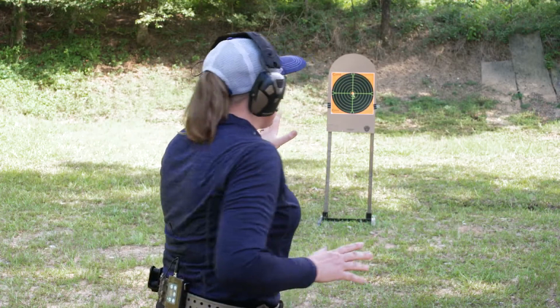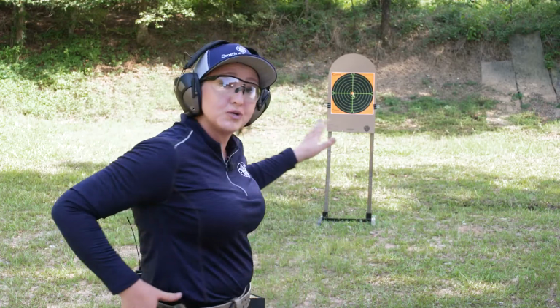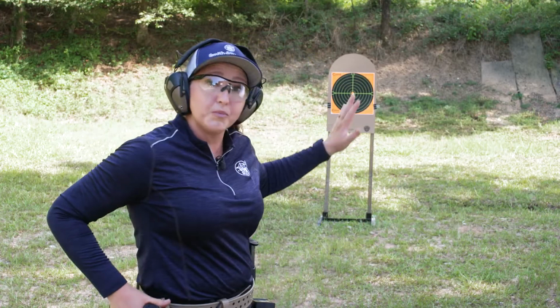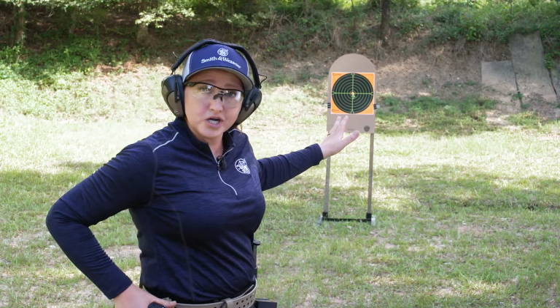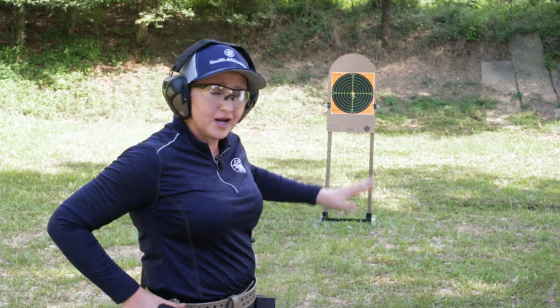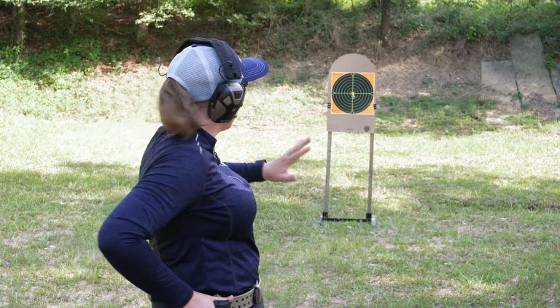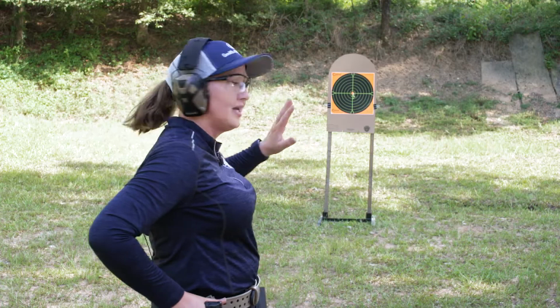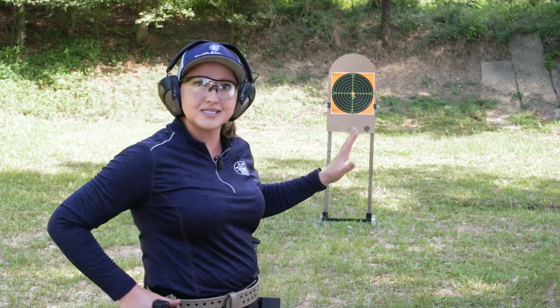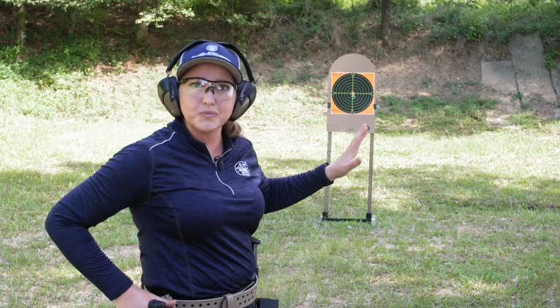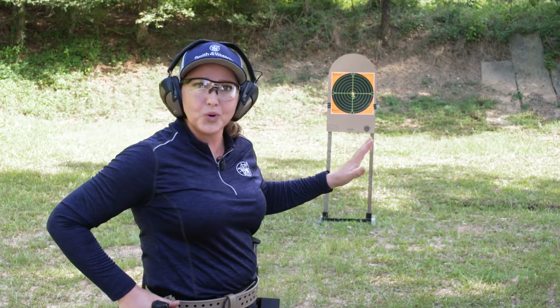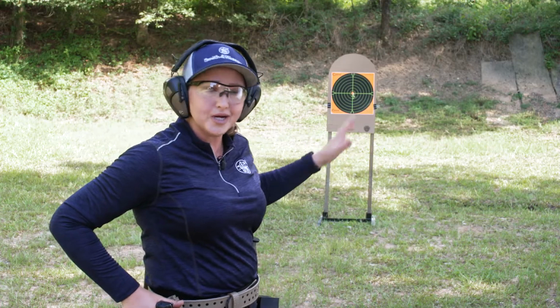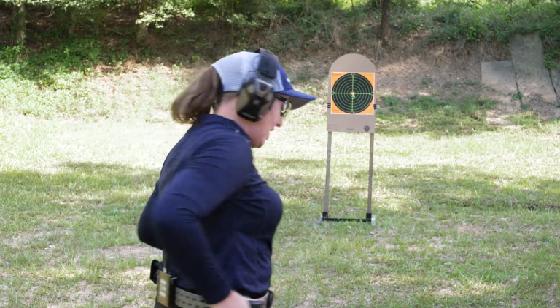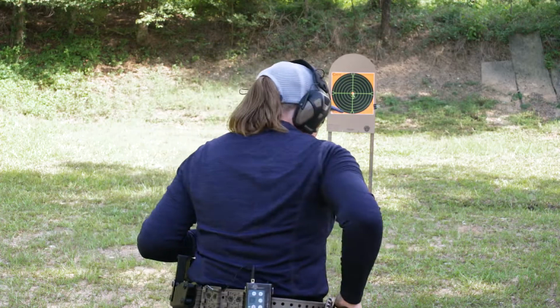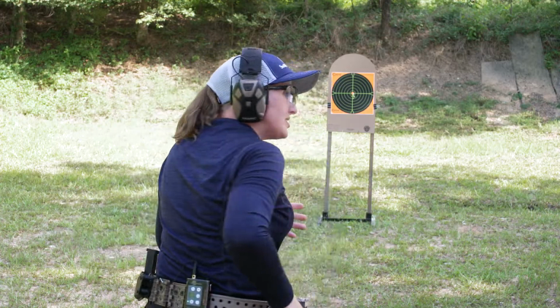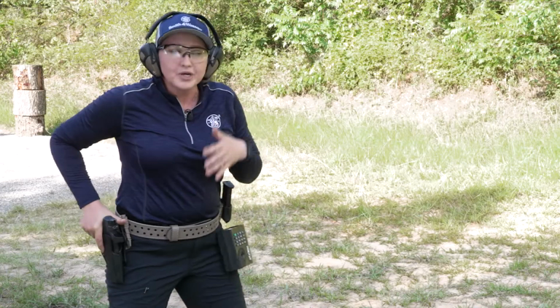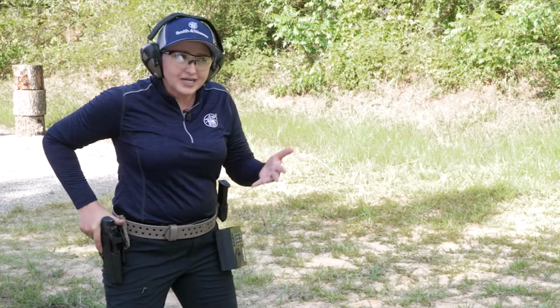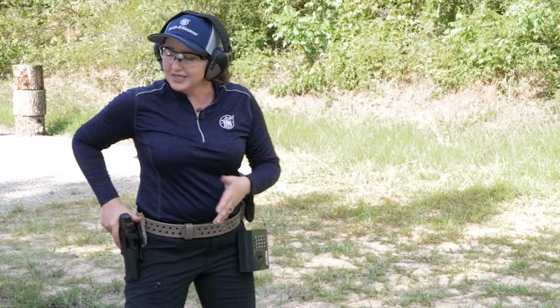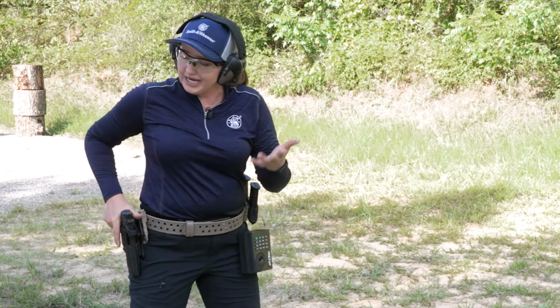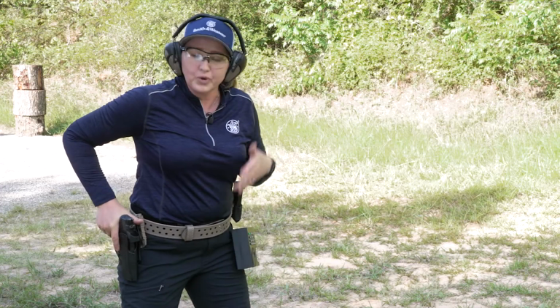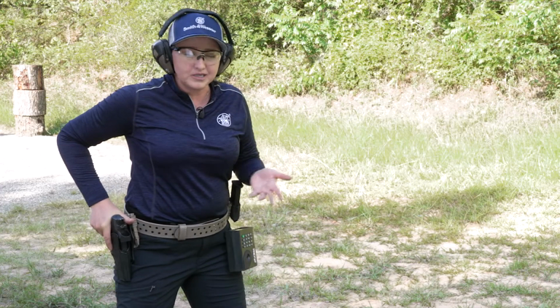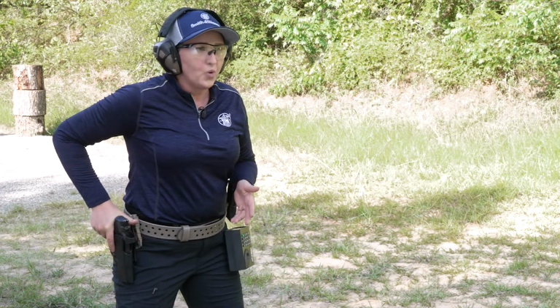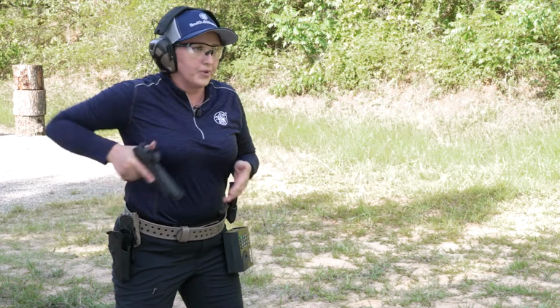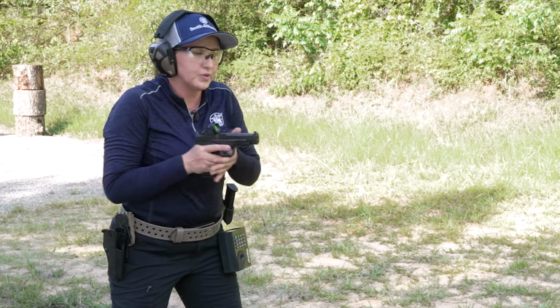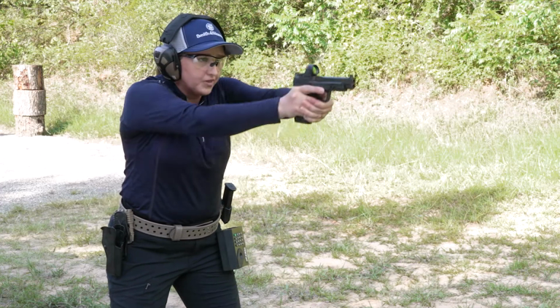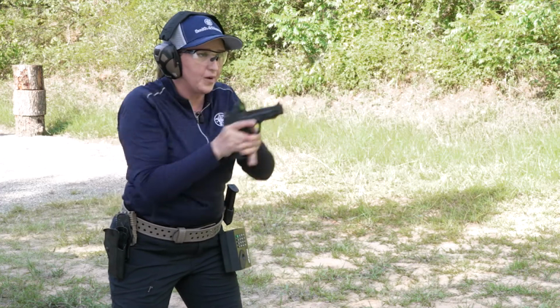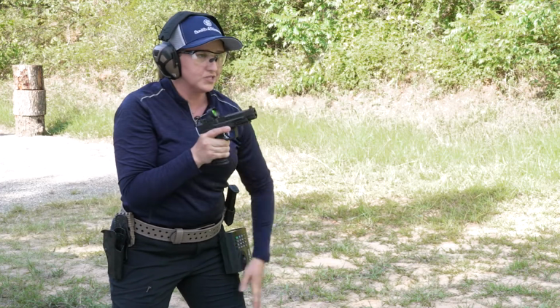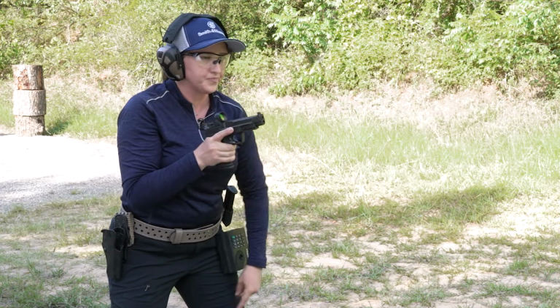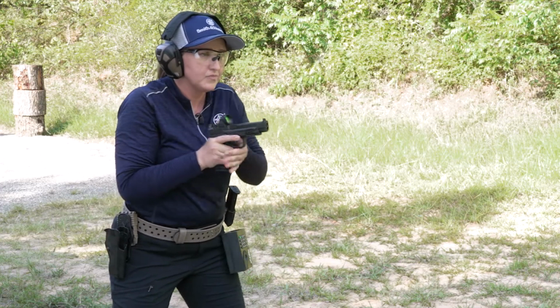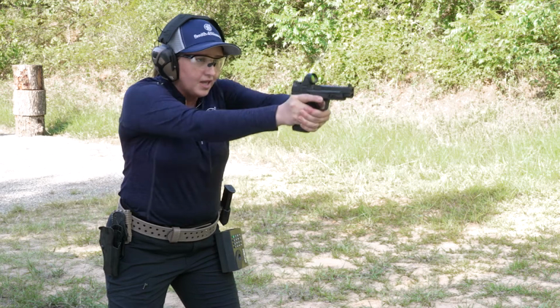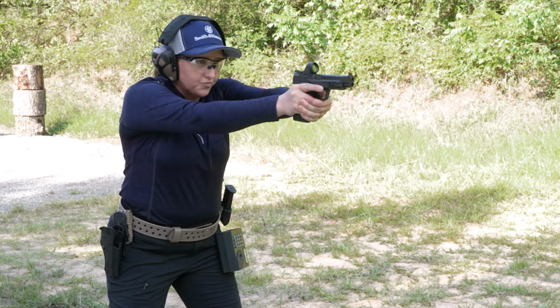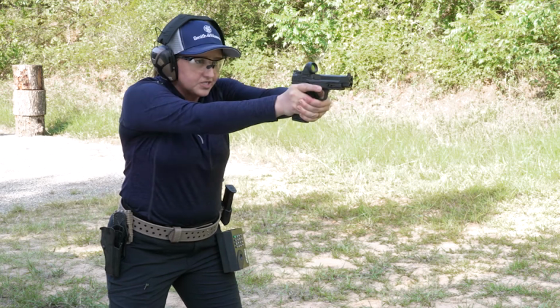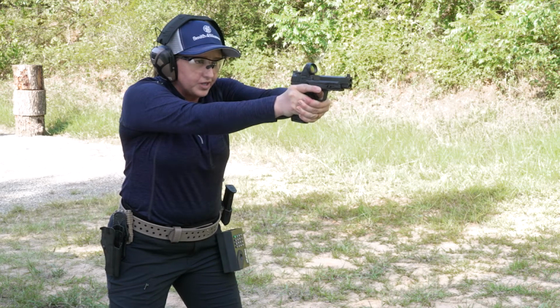Now normally I would shoot on a much larger target — I'm not trying to hit dead center in the middle of the bull here — but you can still practice this skill on any target, whether it's steel or paper. So I'm going to start with the gun up and out, and just focus on a smooth reload.